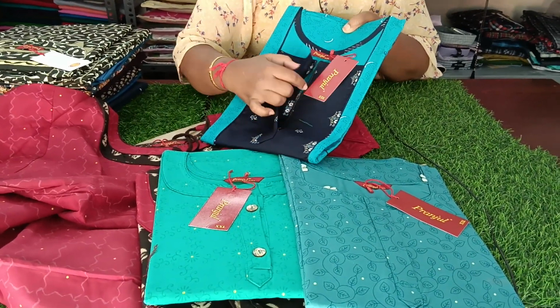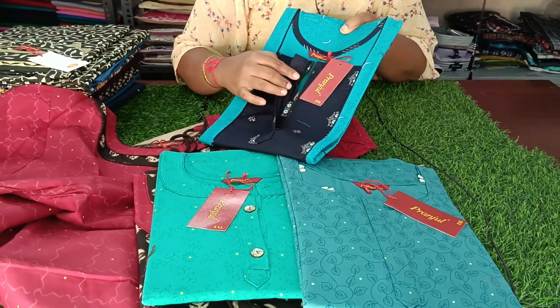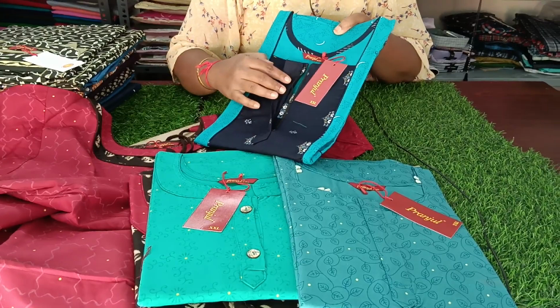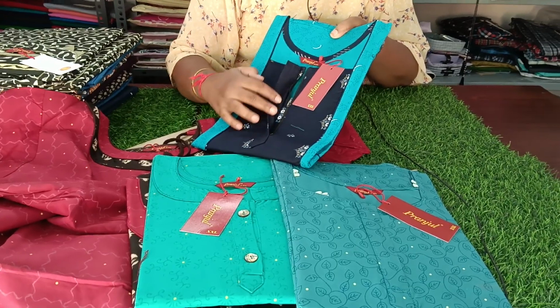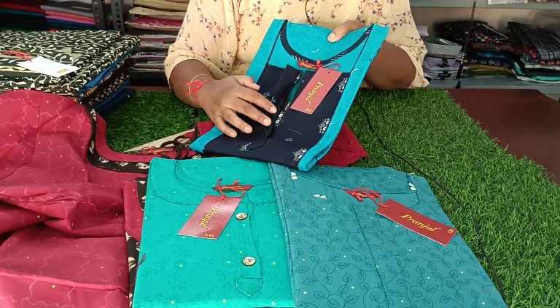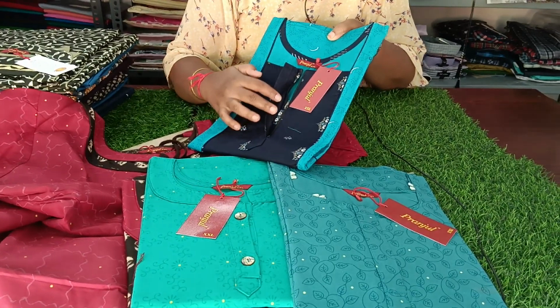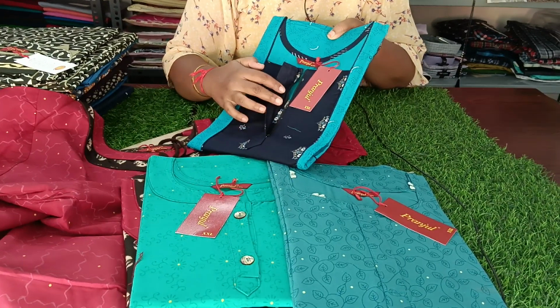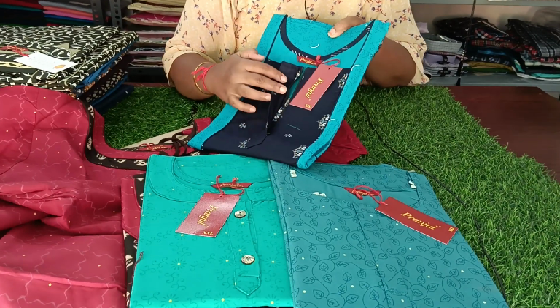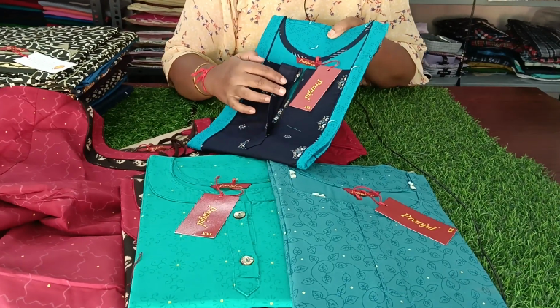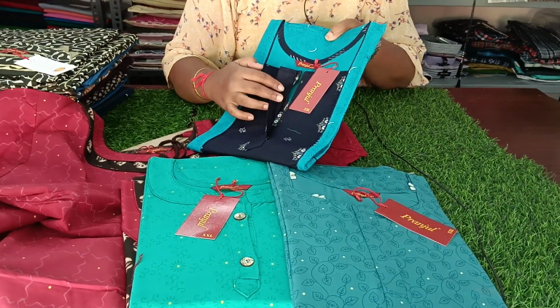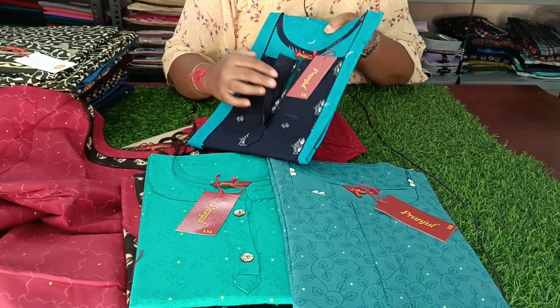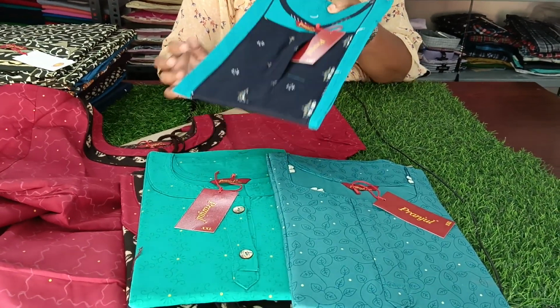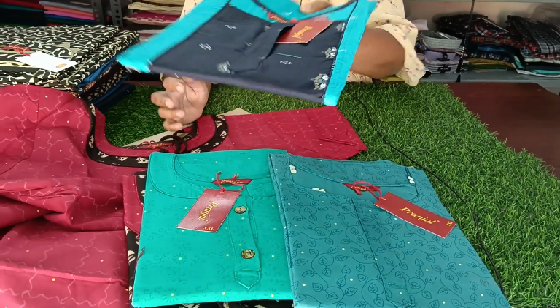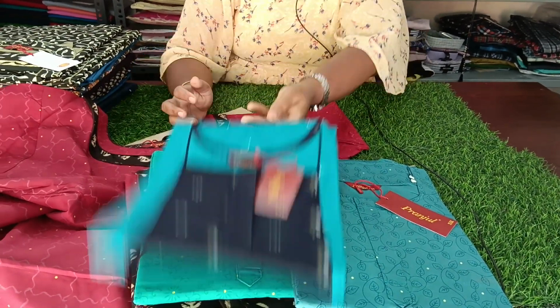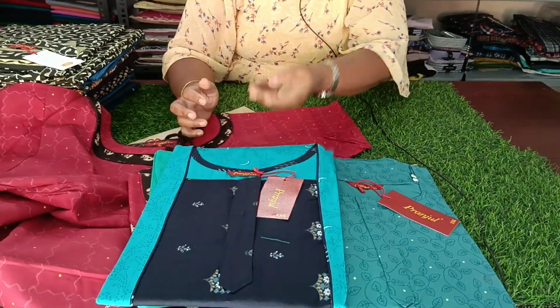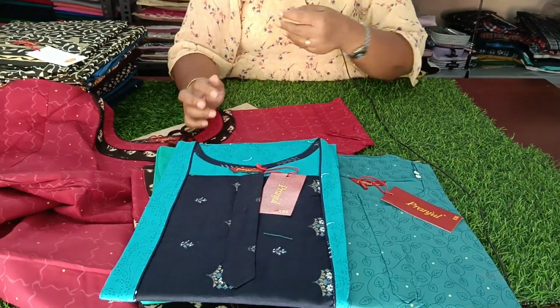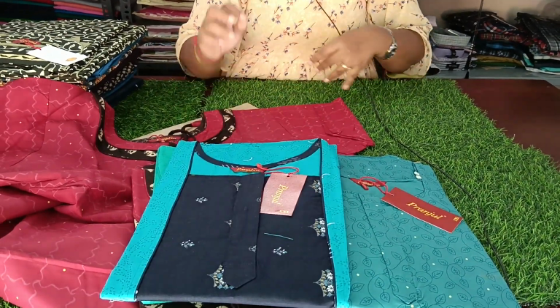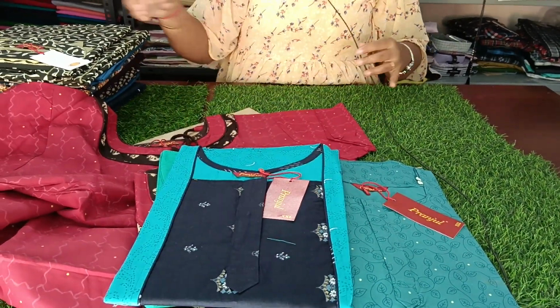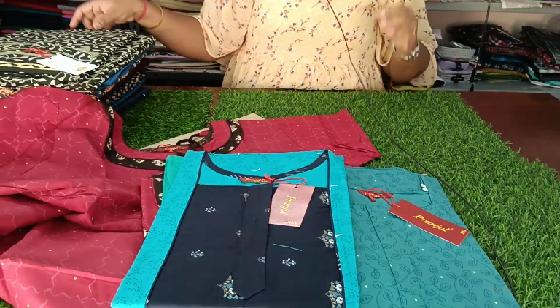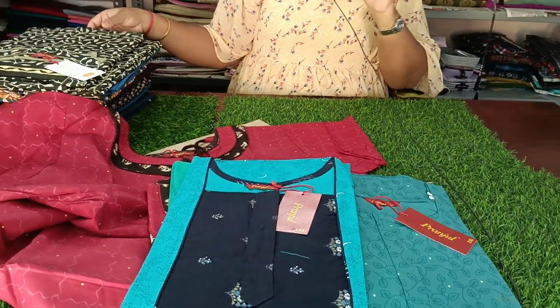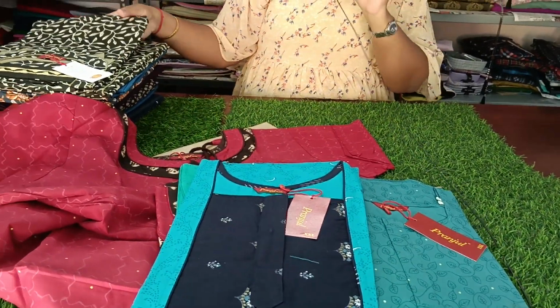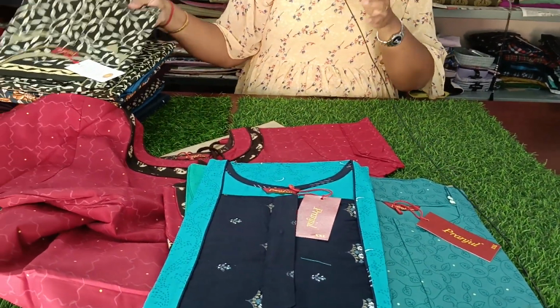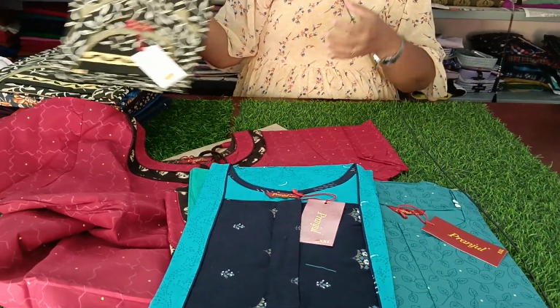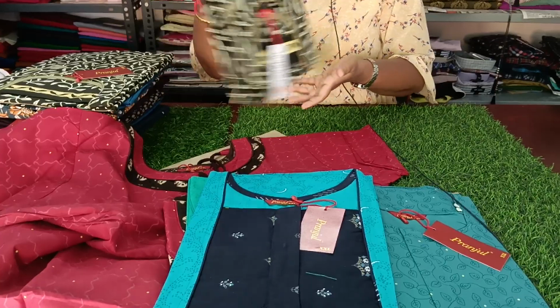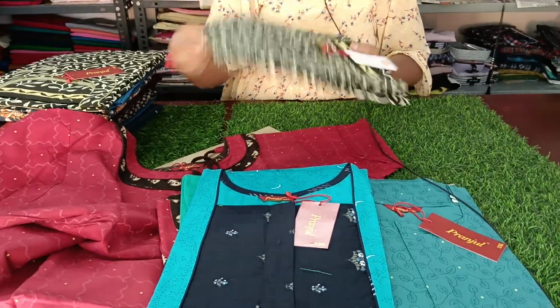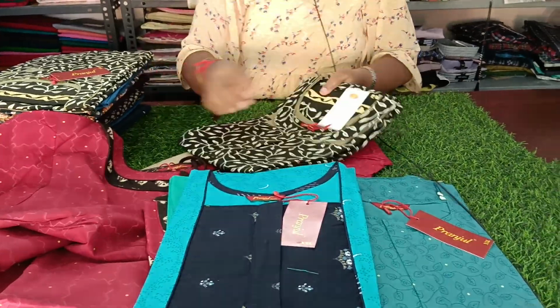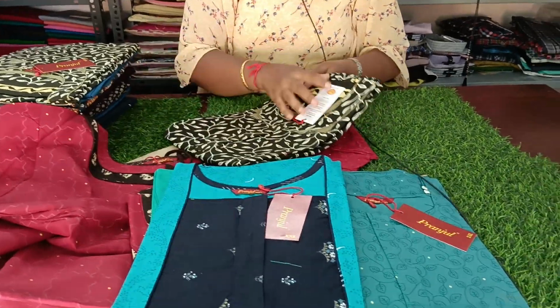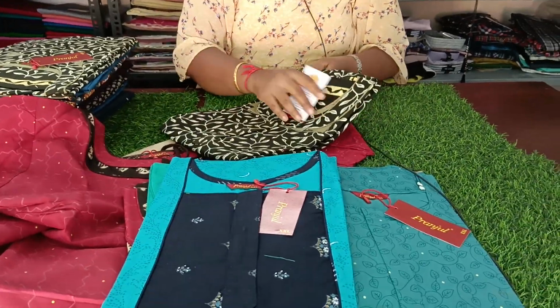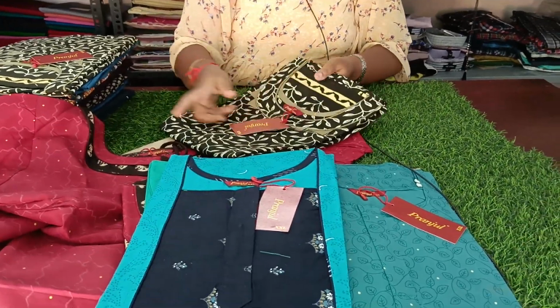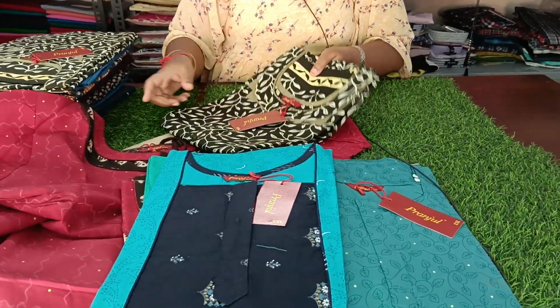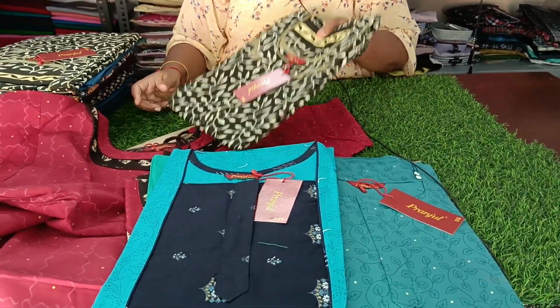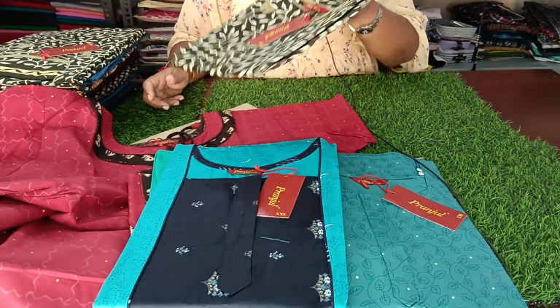This is super quality — overlock finishing. This is pure orange. This is an original product.